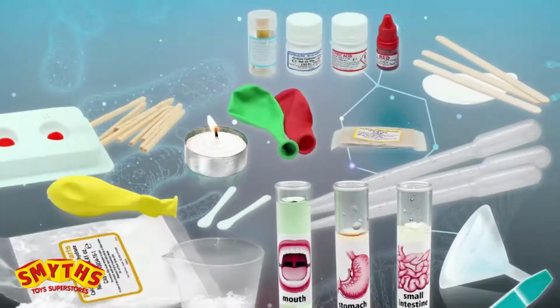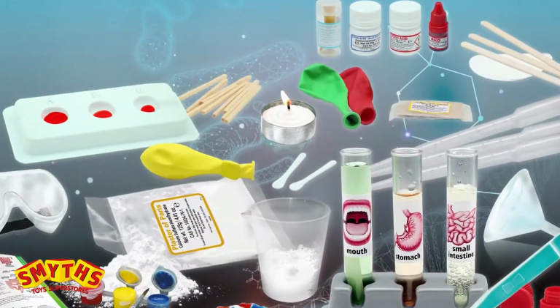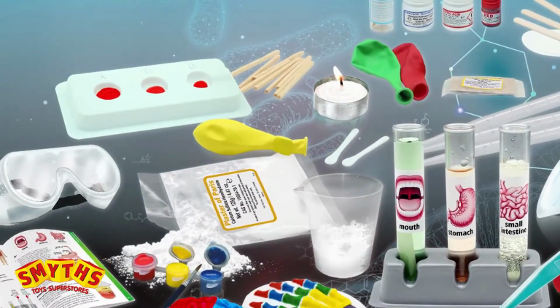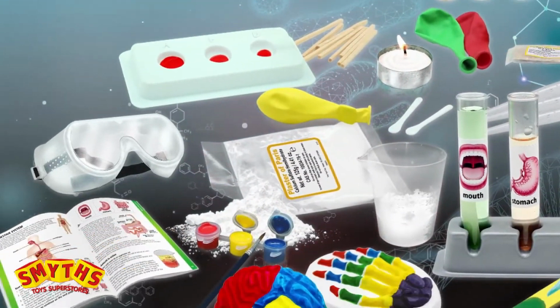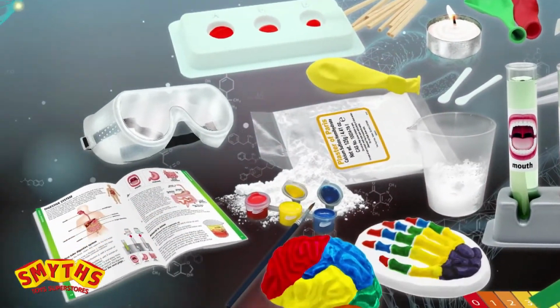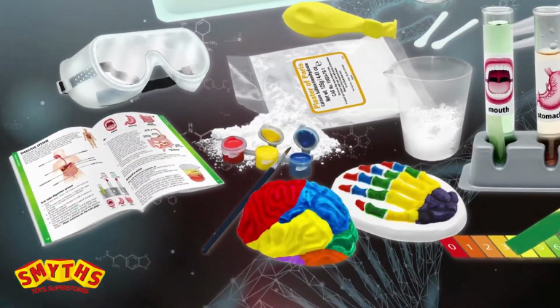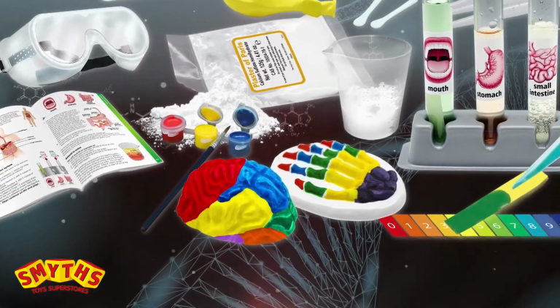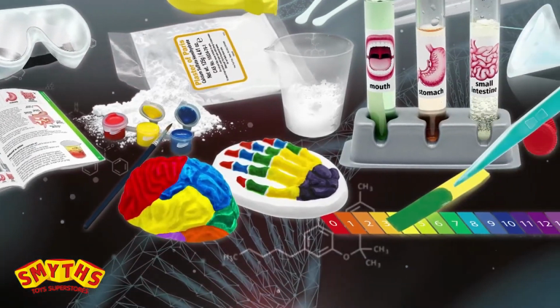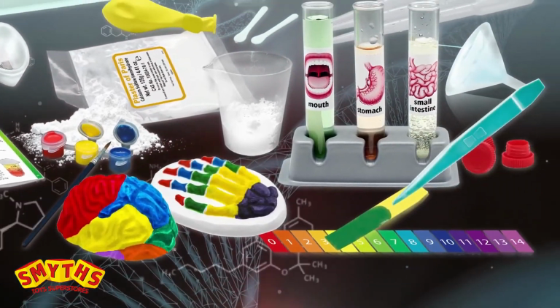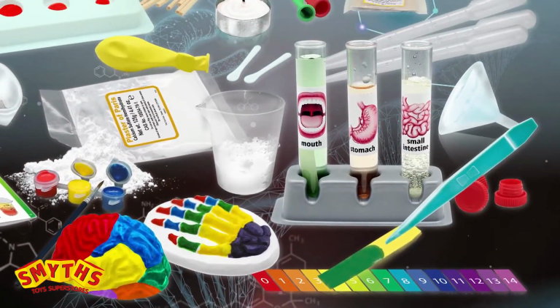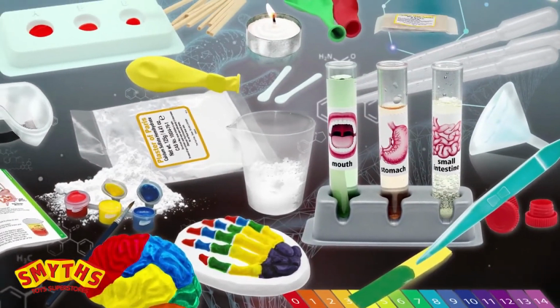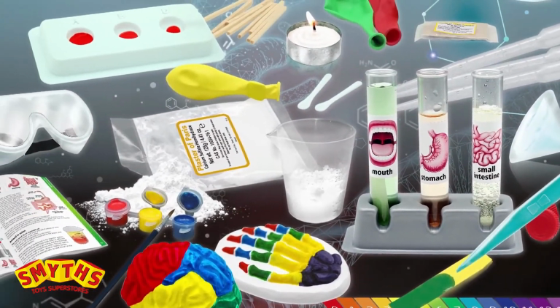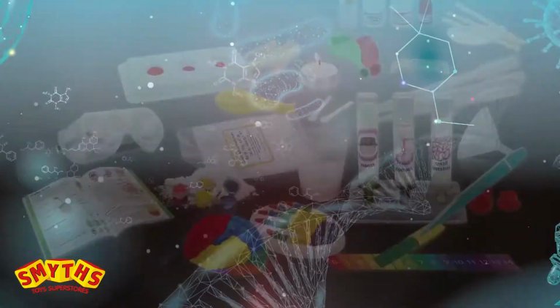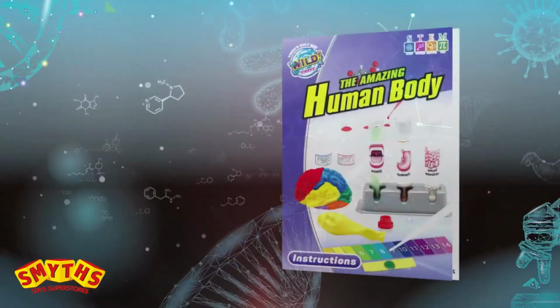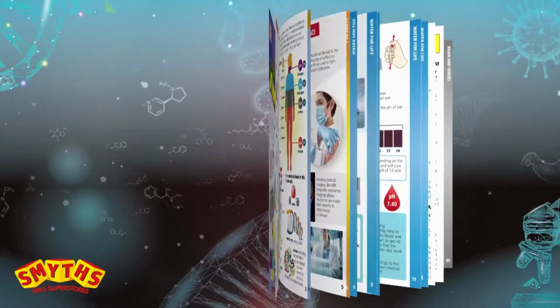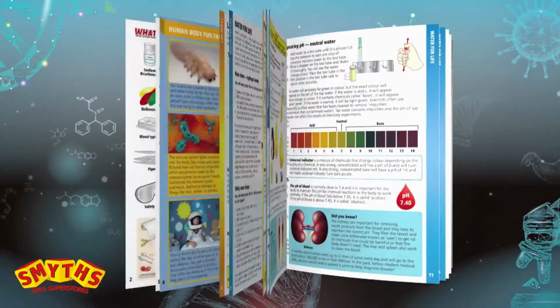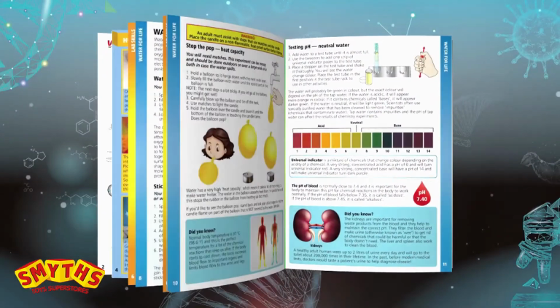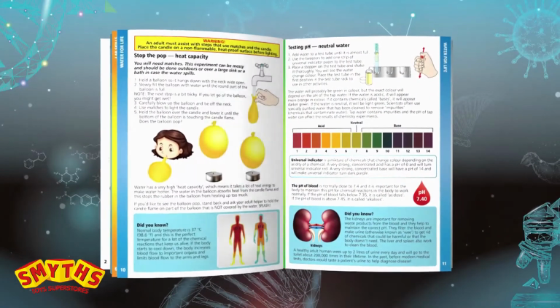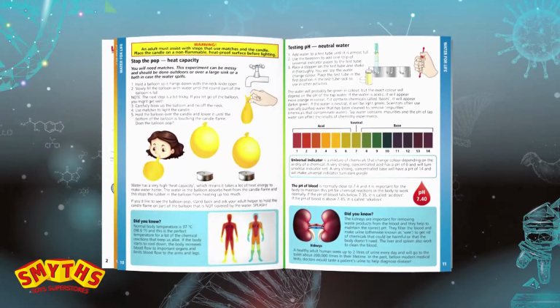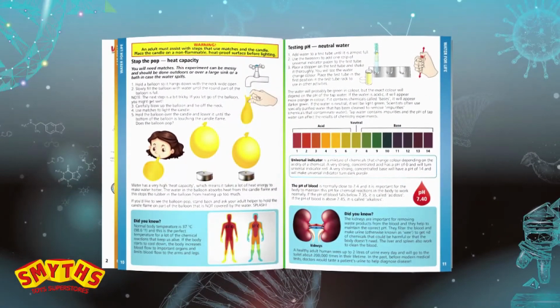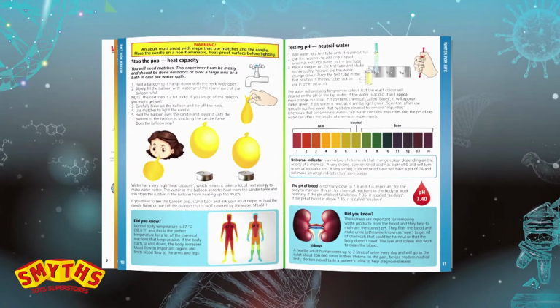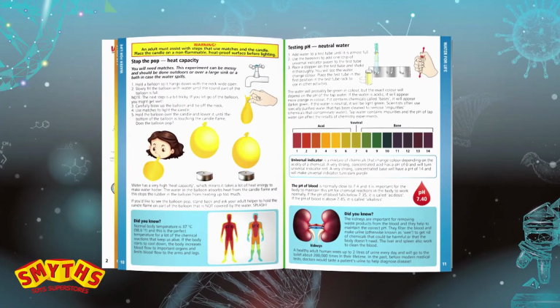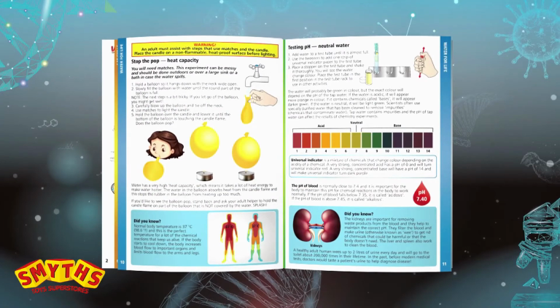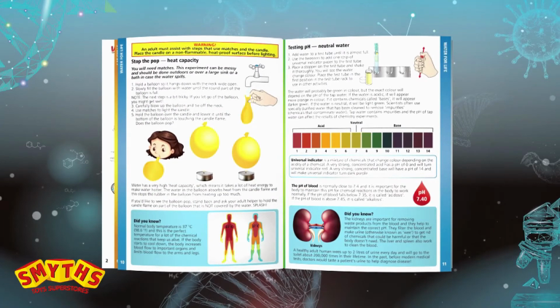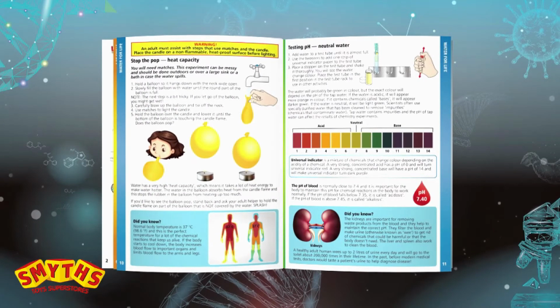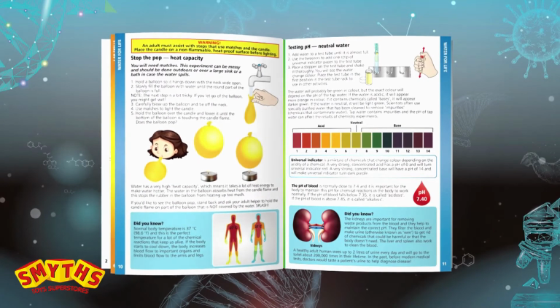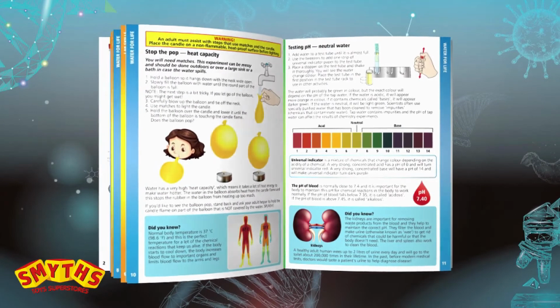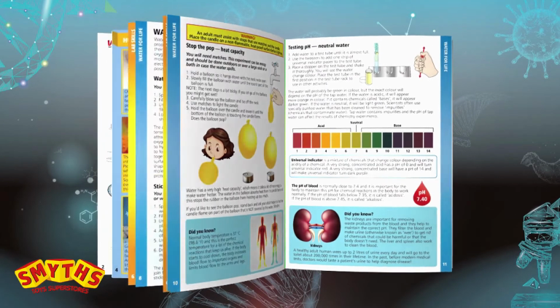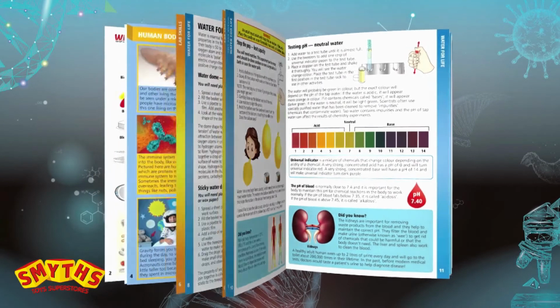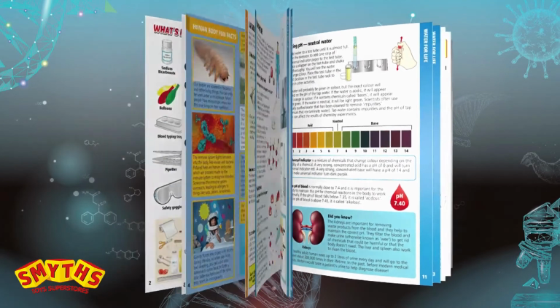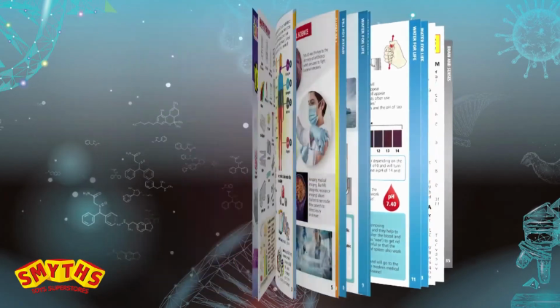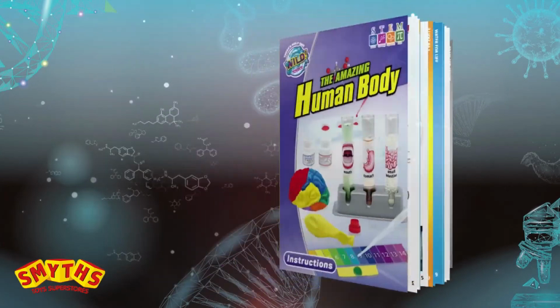The Amazing Body Lab includes over 40 tools and ingredients and full-color instructions for over 50 science experiments, exploring the chemistry and biology of the human body.